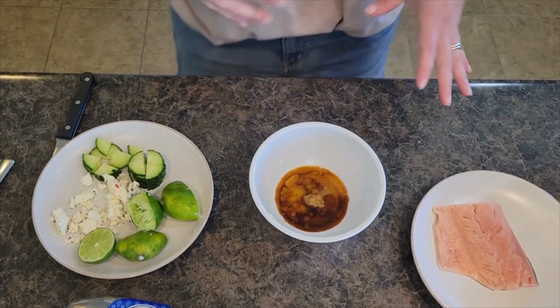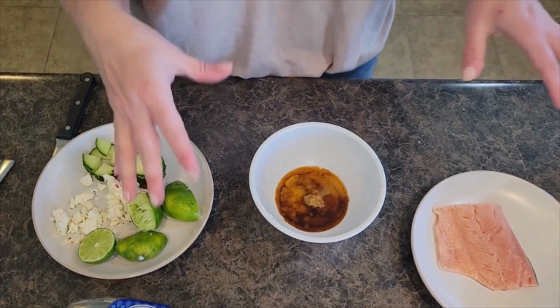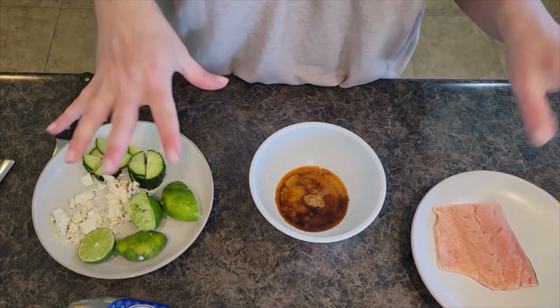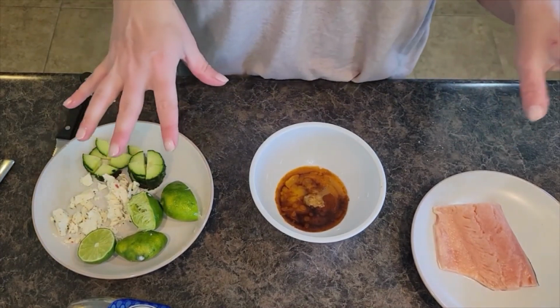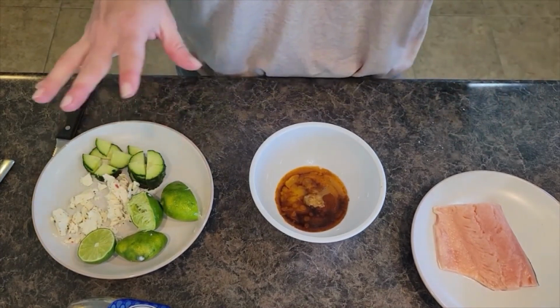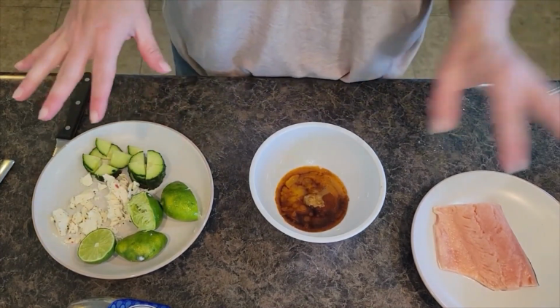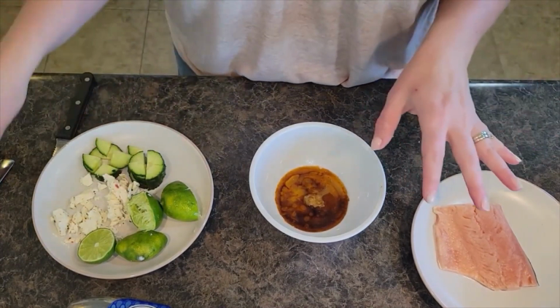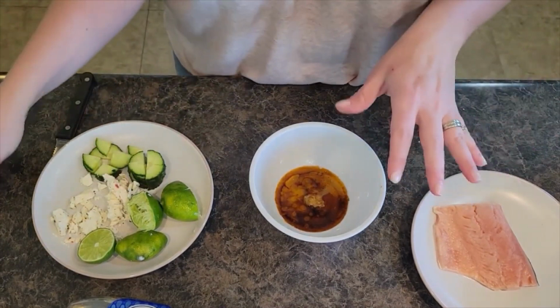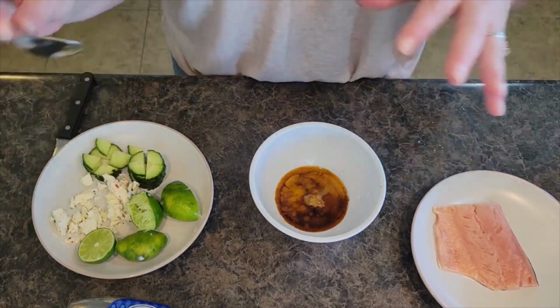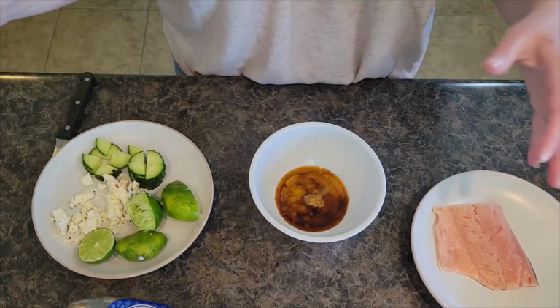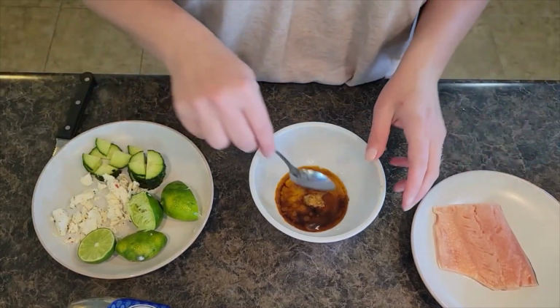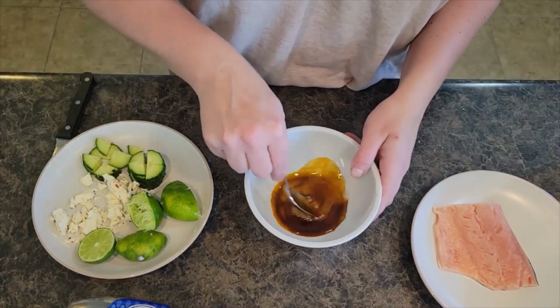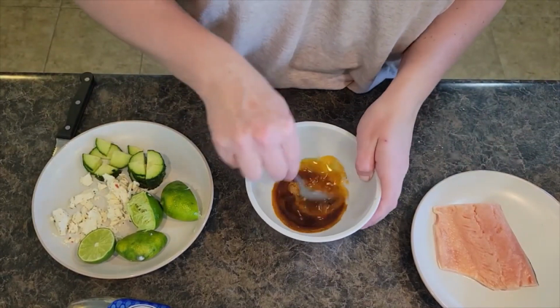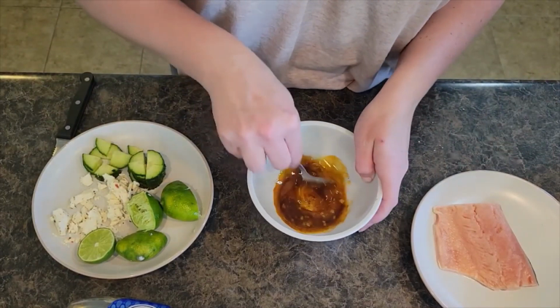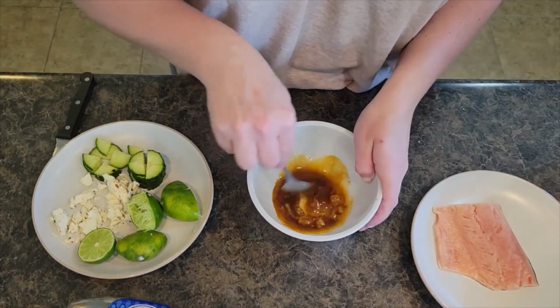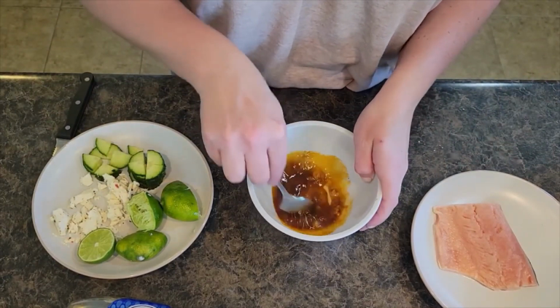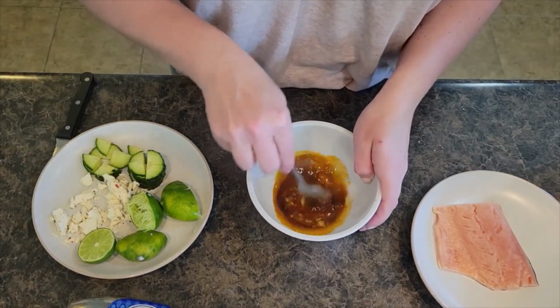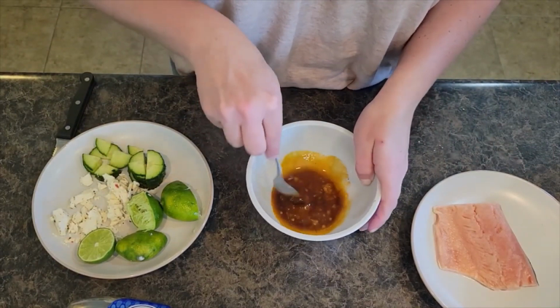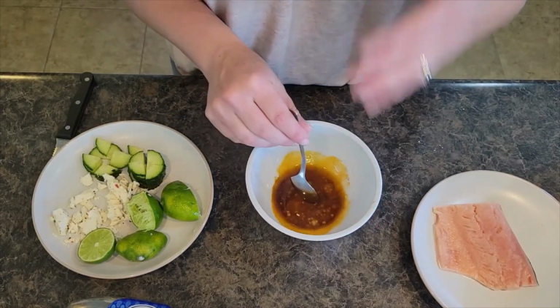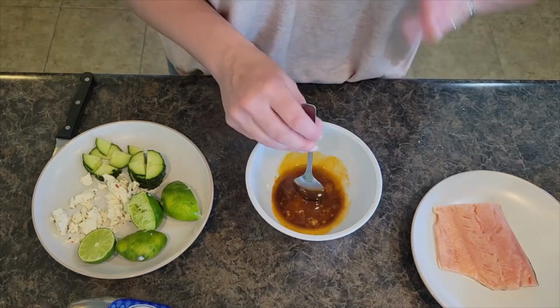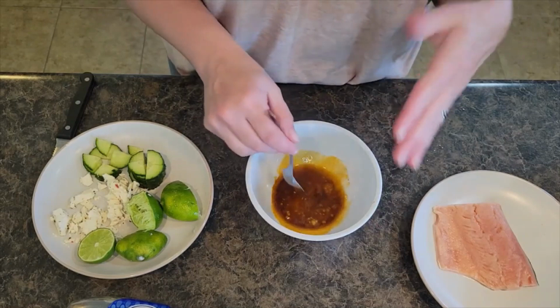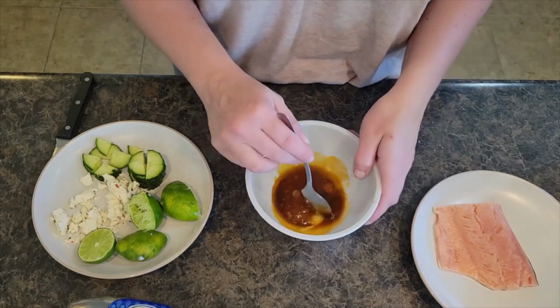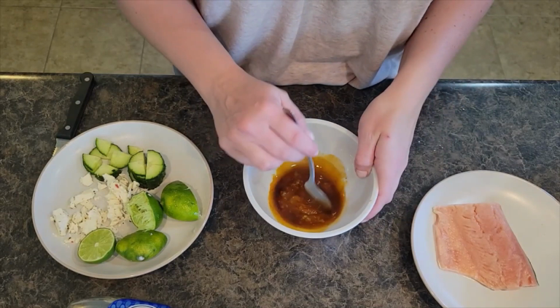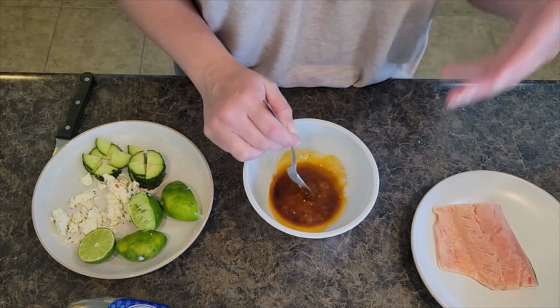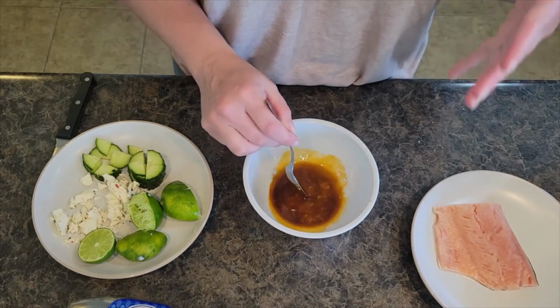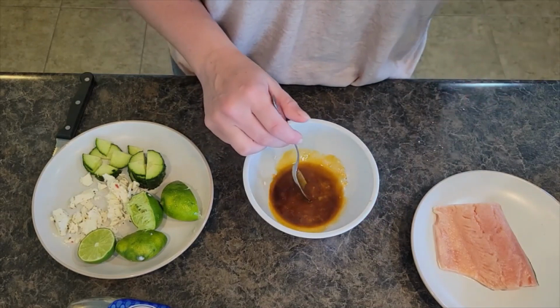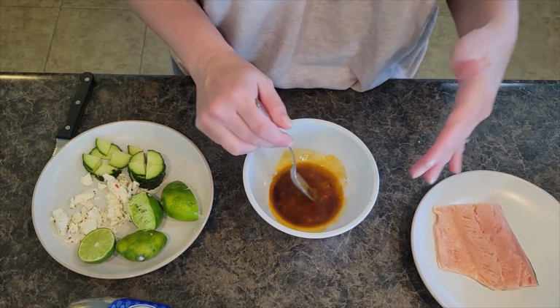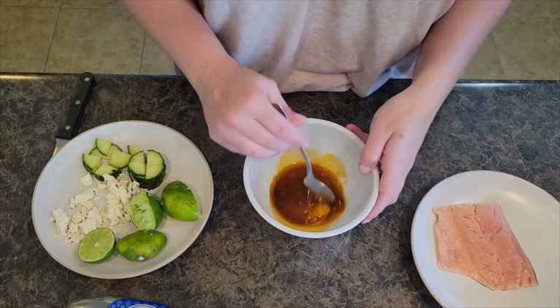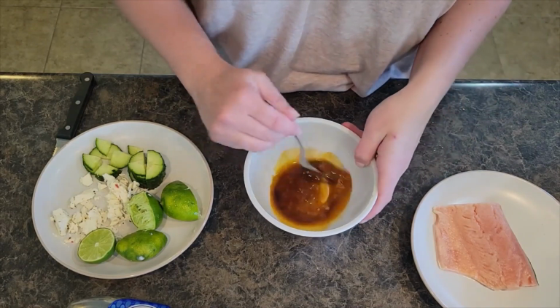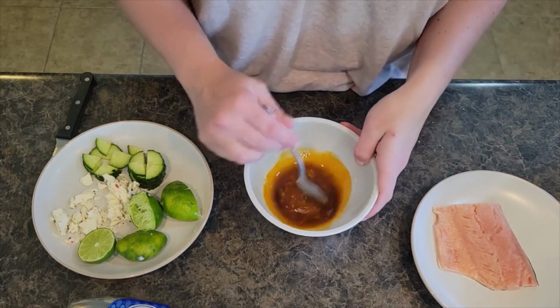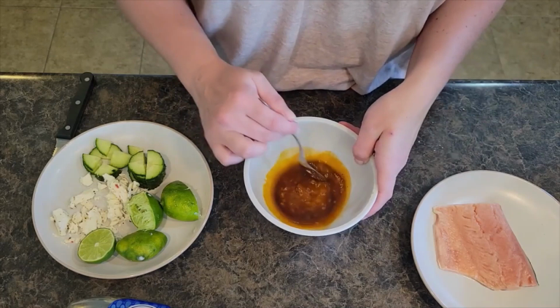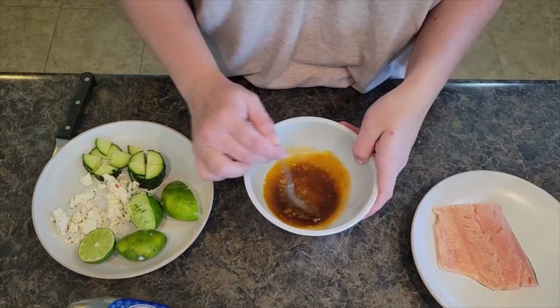While the salmon is in the air fryer, we are going to make our rice. Rice is really simple — a cup of water per cup of rice. You really only need half a cup or one cup of rice per person, depending on how much they like to eat.